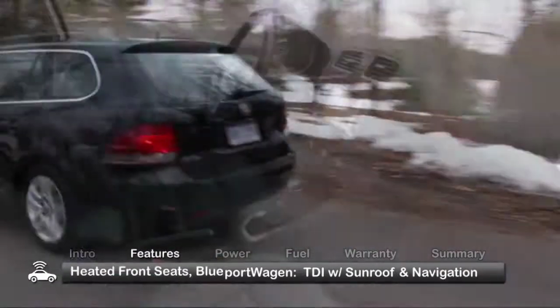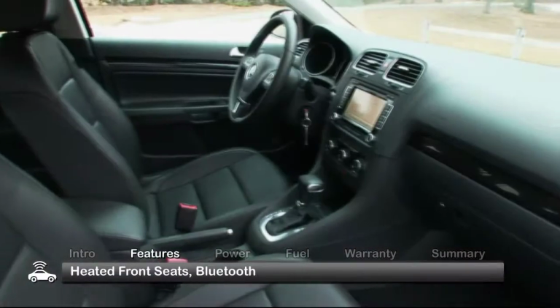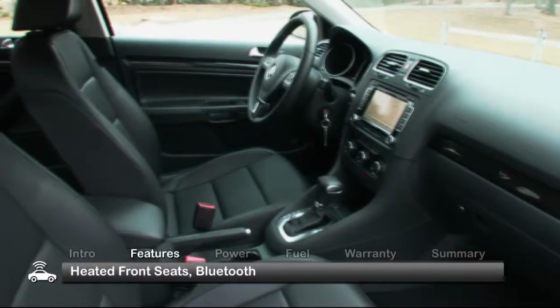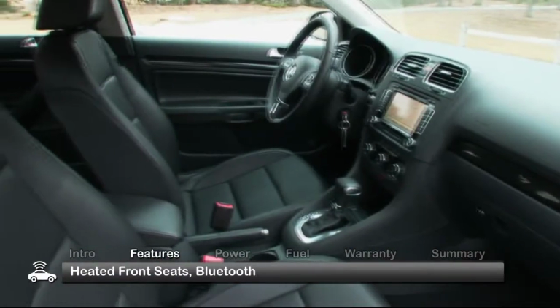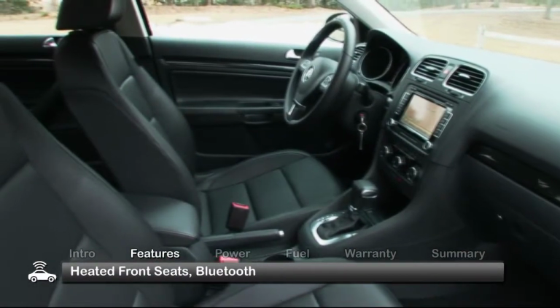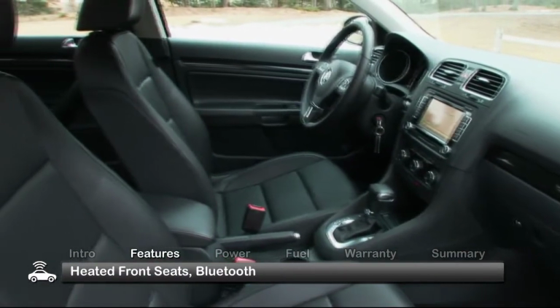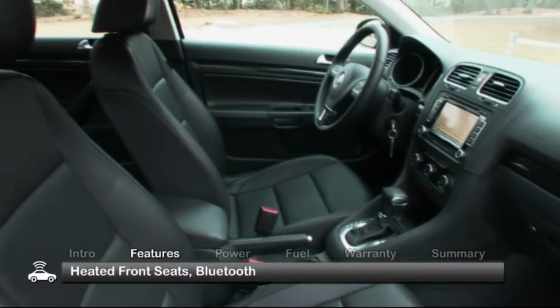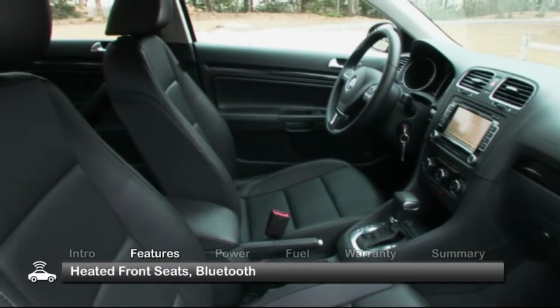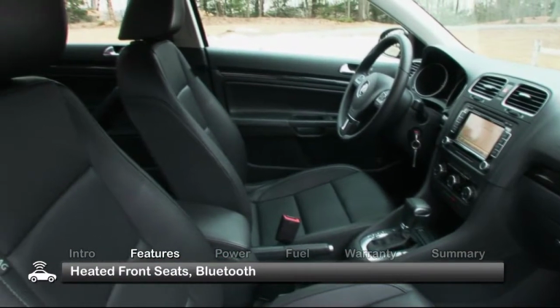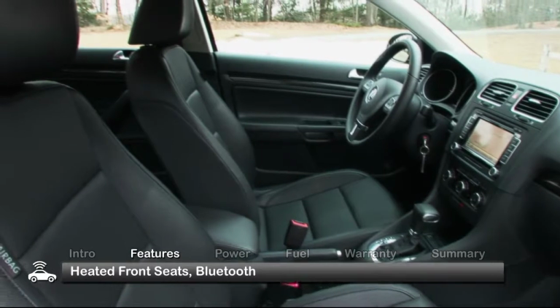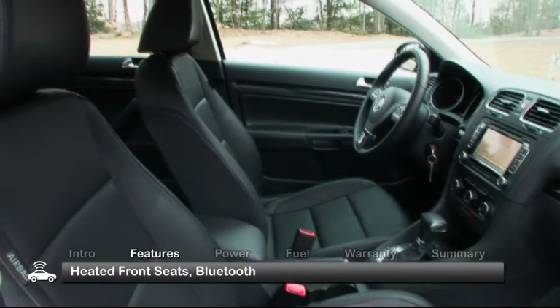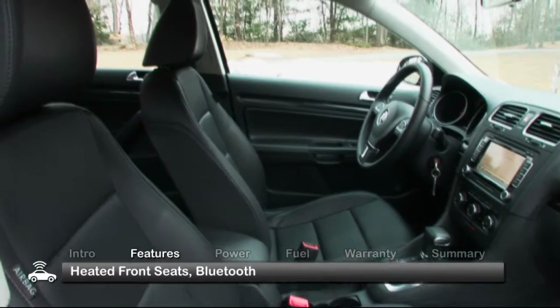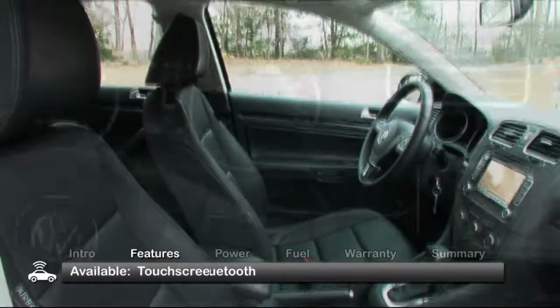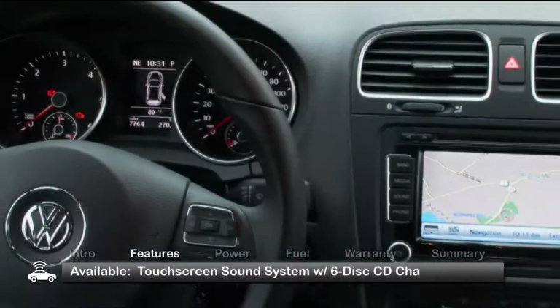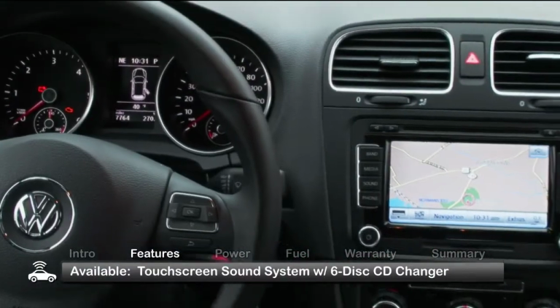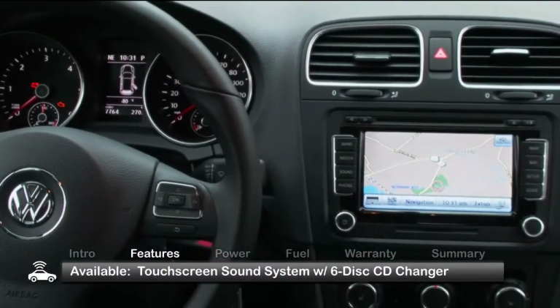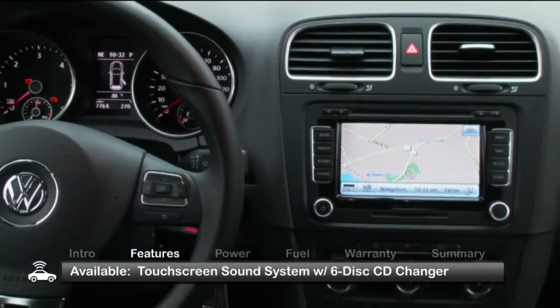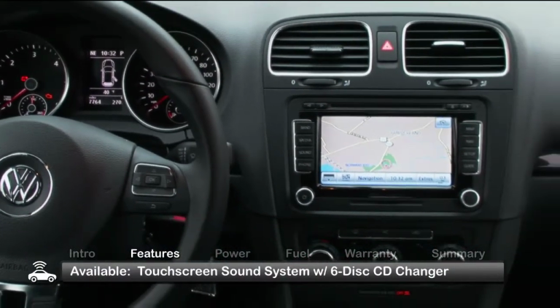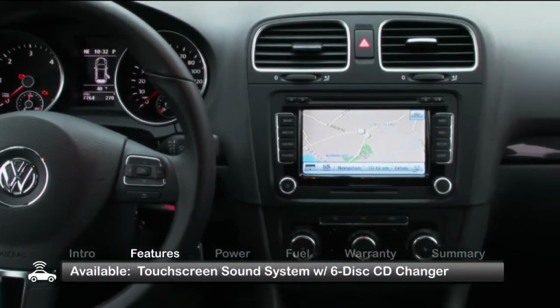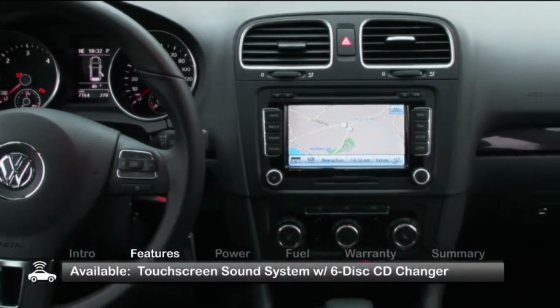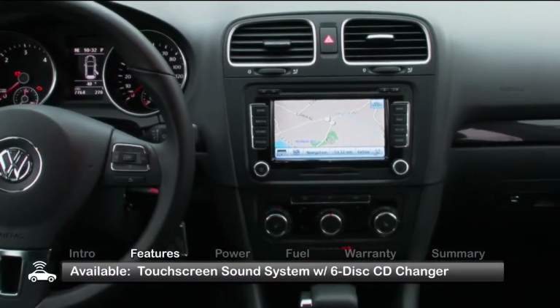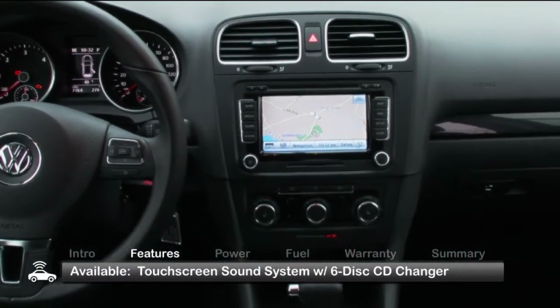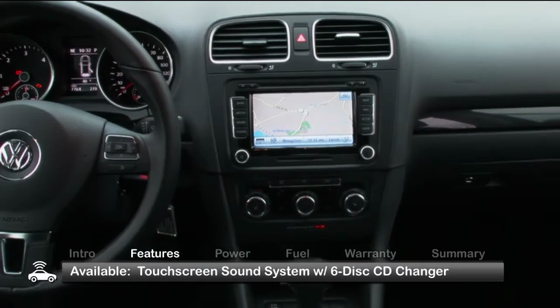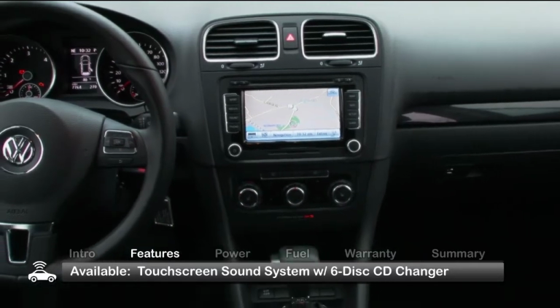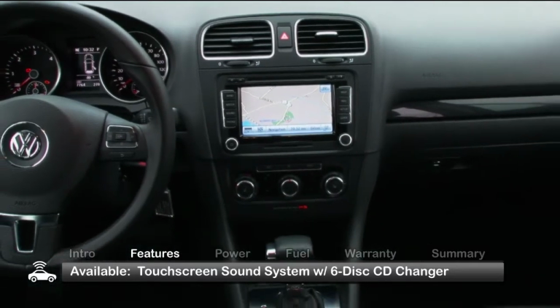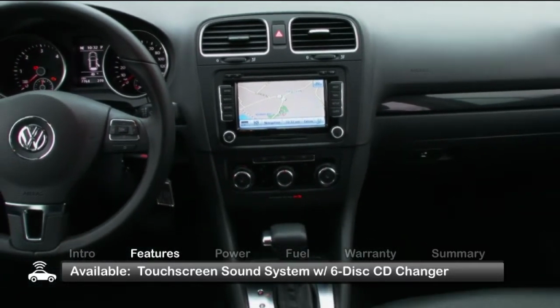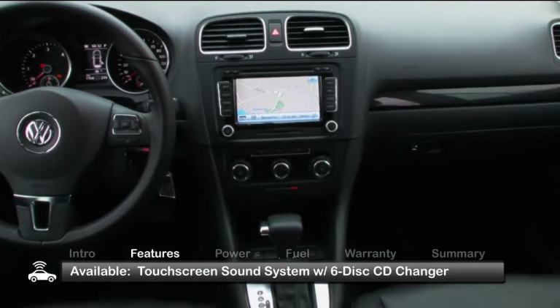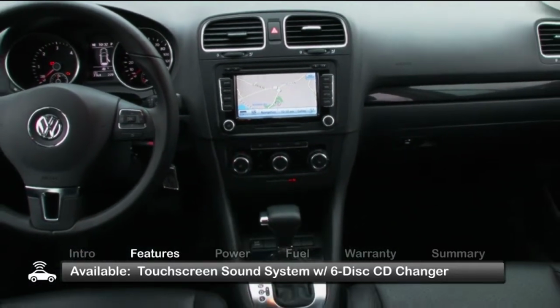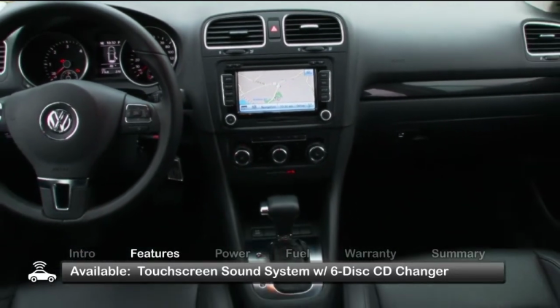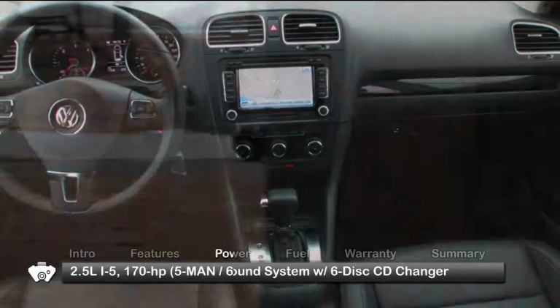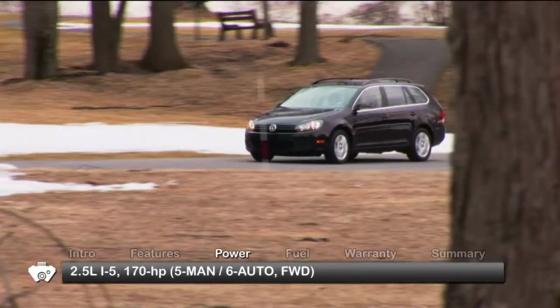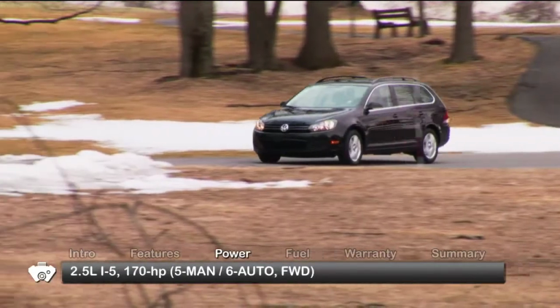Heated front seats and Bluetooth connectivity are standard in the 5-passenger Sportwagon. SE and TDI trims receive a touchscreen premium sound system with an in-dash 6-disc CD changer.